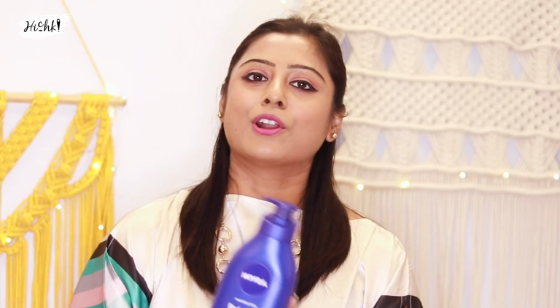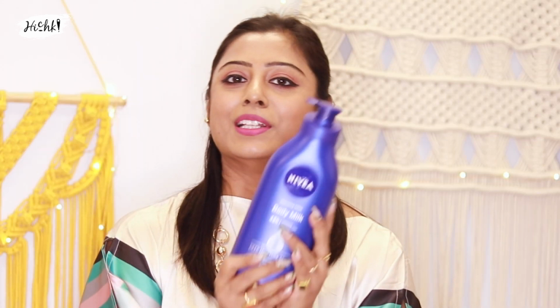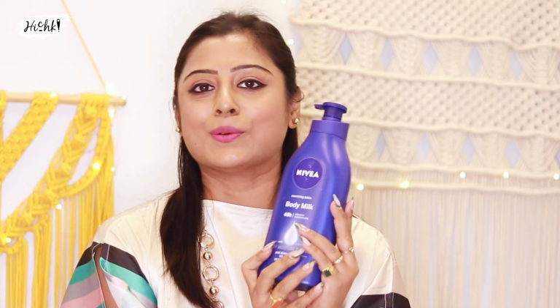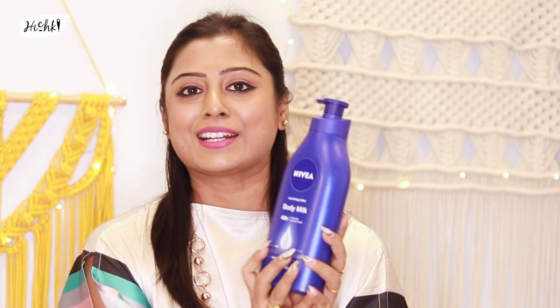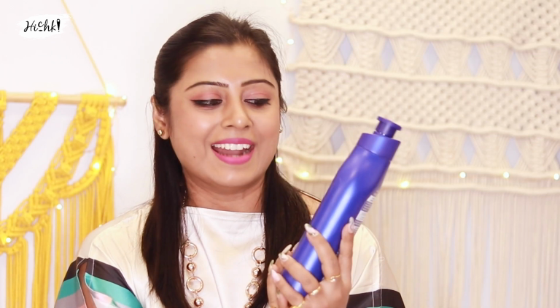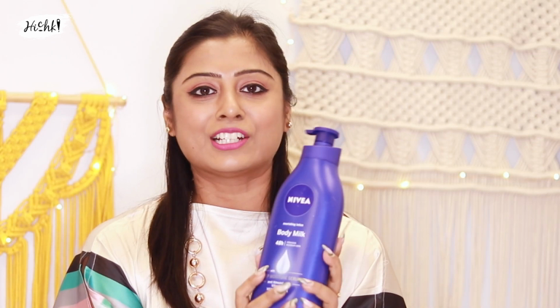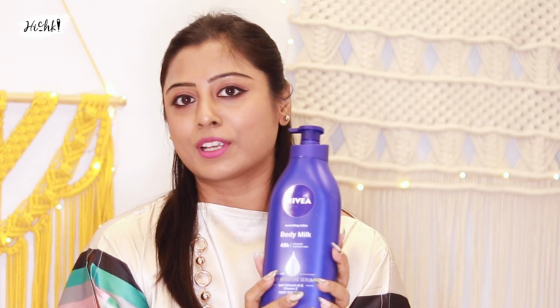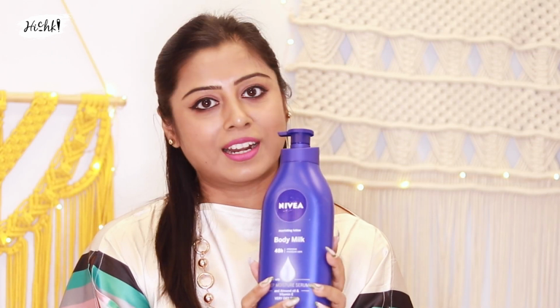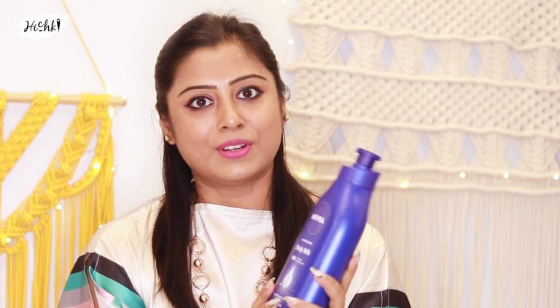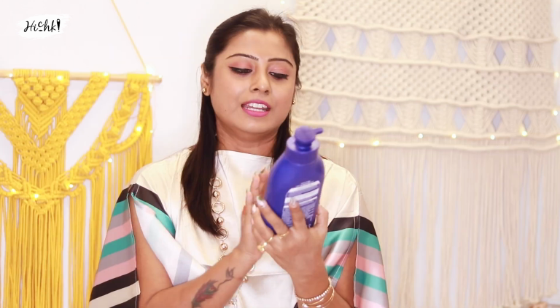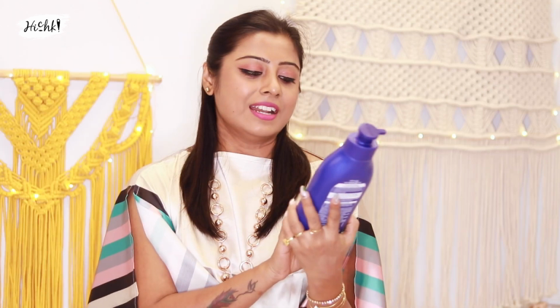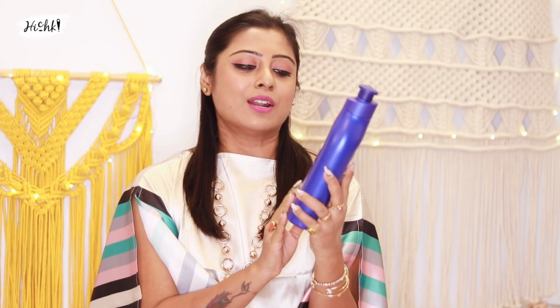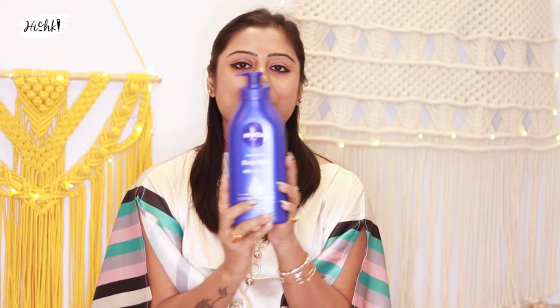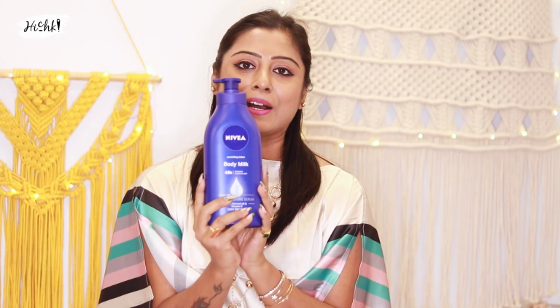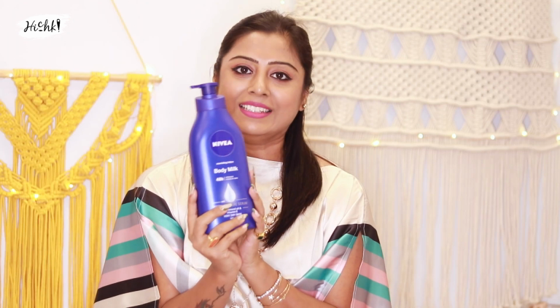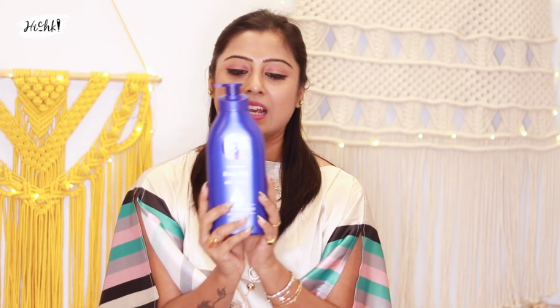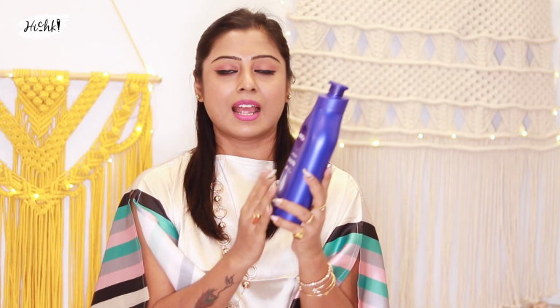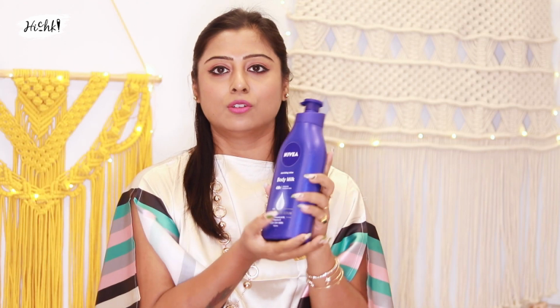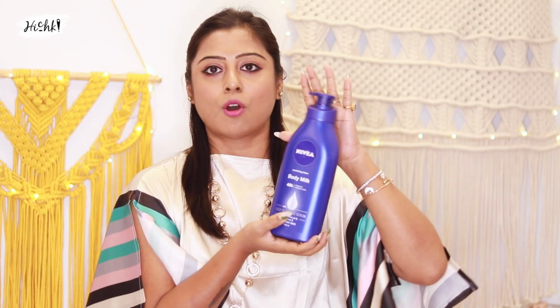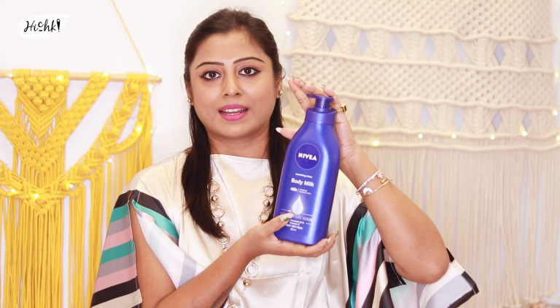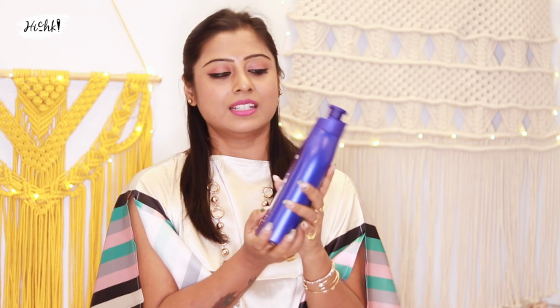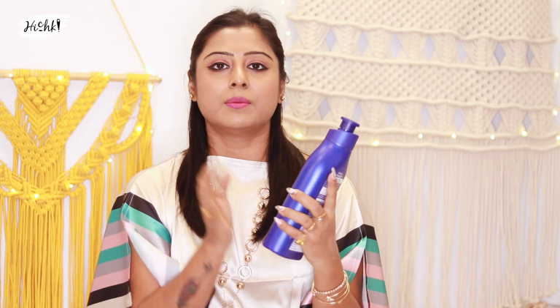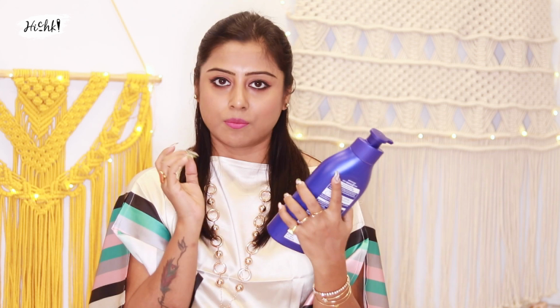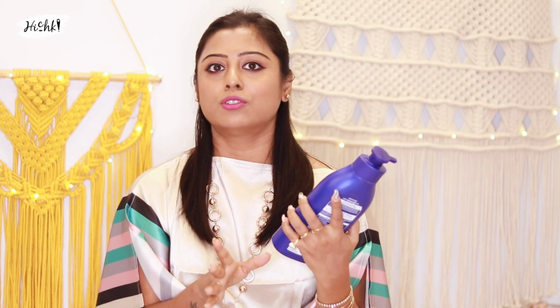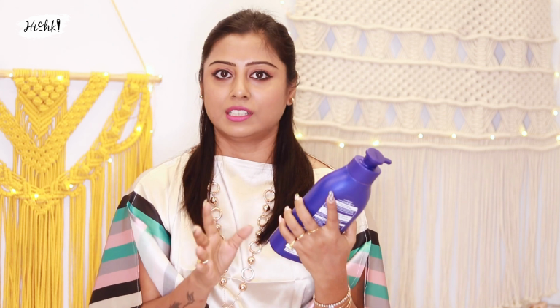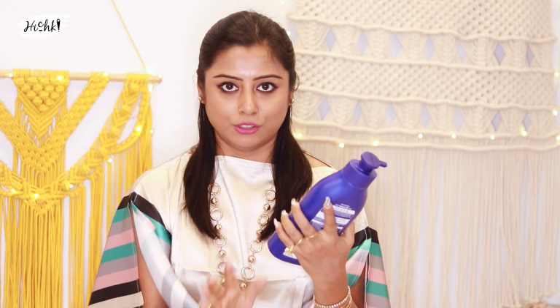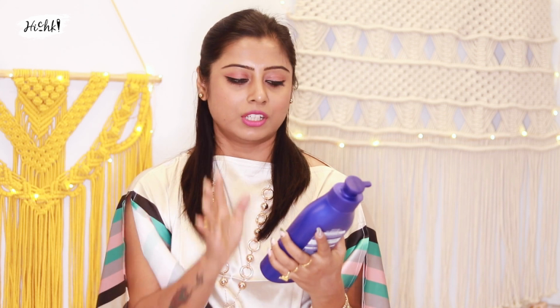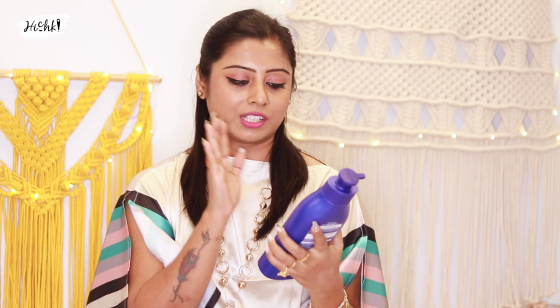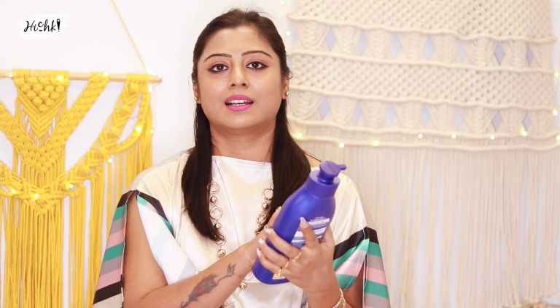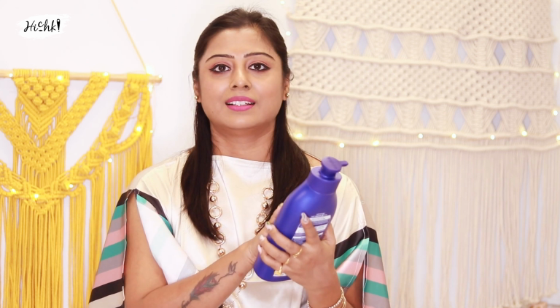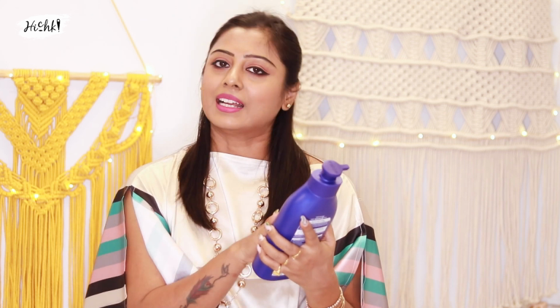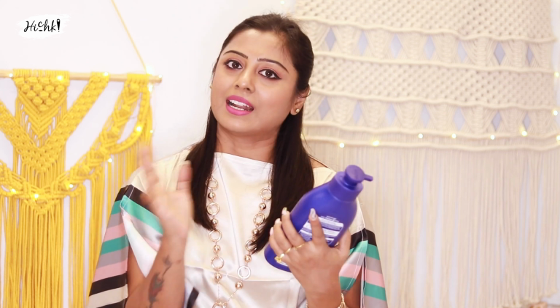We also have Duff Shampoo and Nivea body milk. Nivea body milk is a nice product for the body. These are simple, lesser-known products.